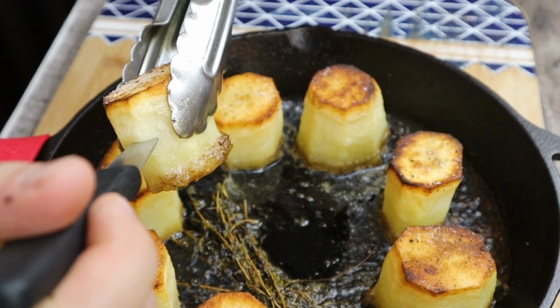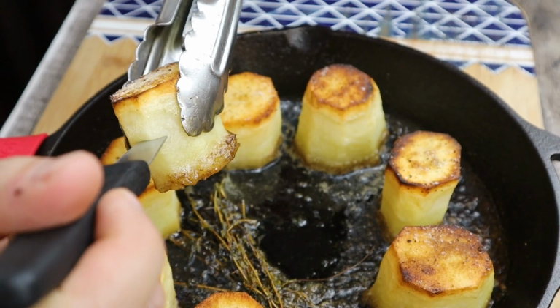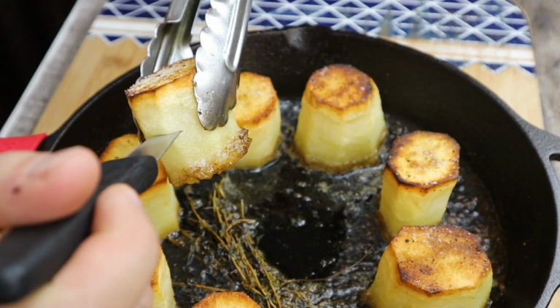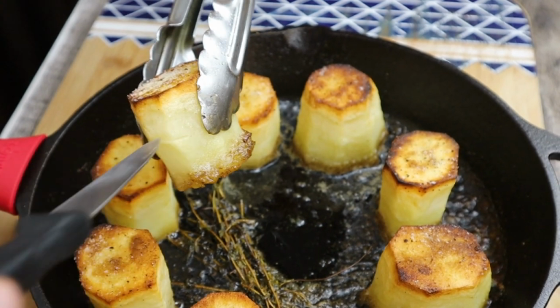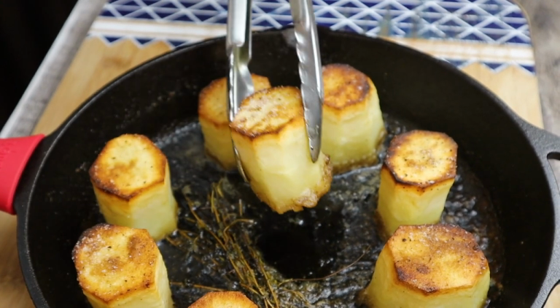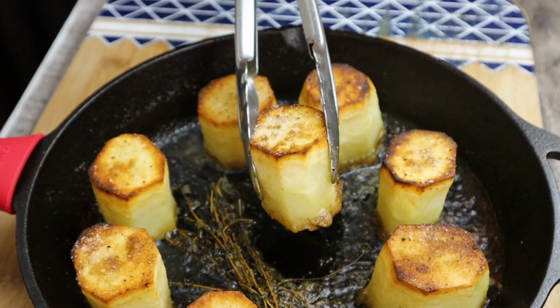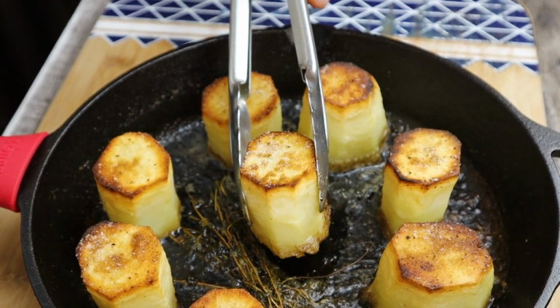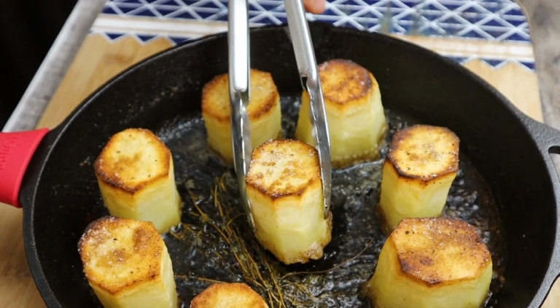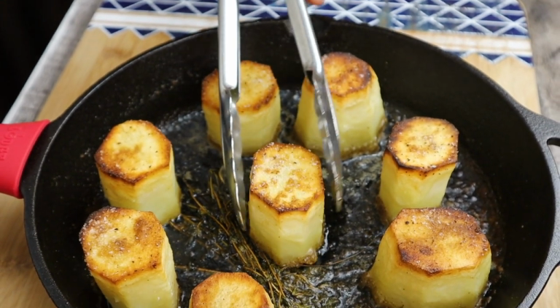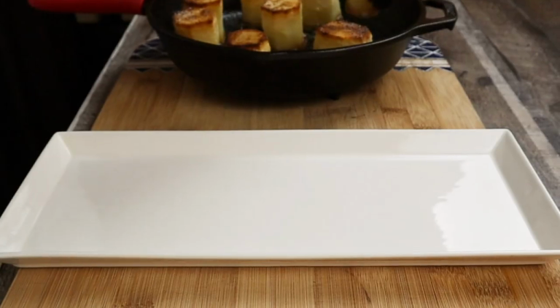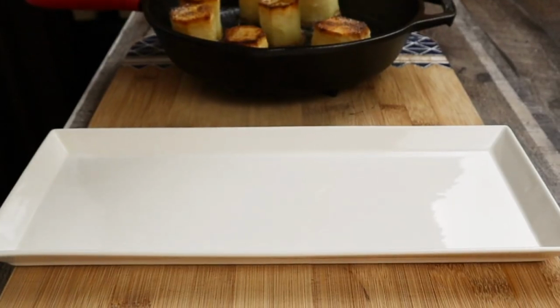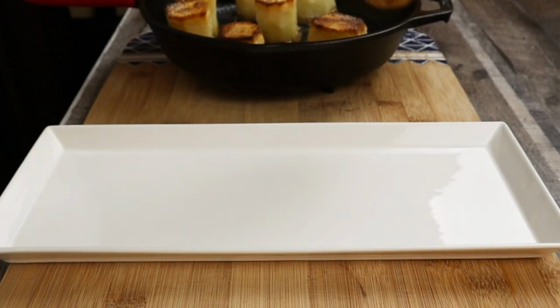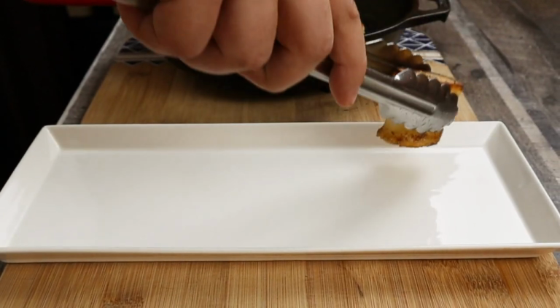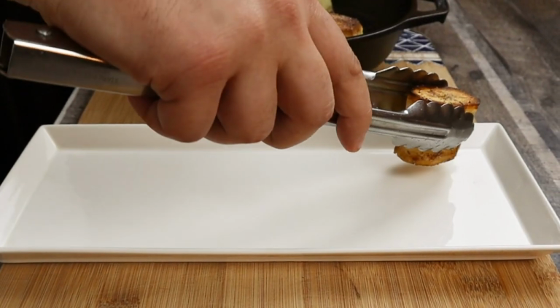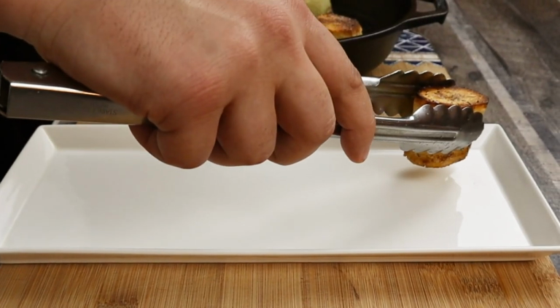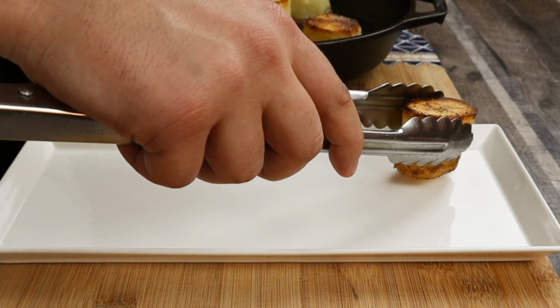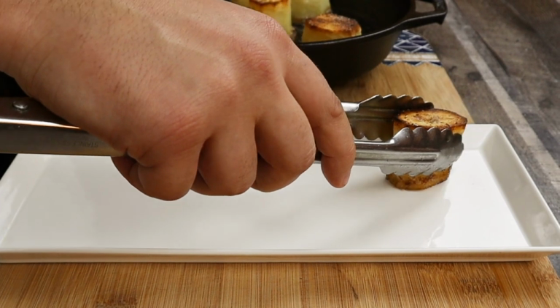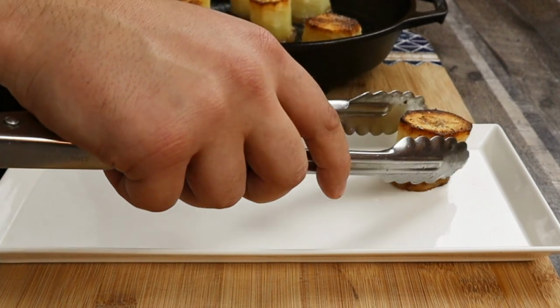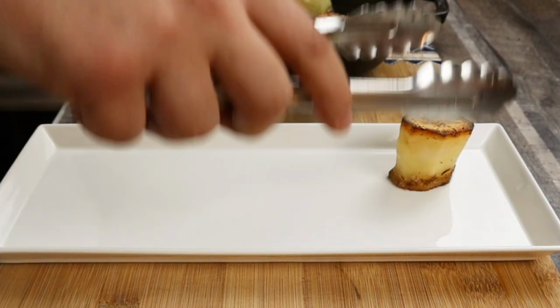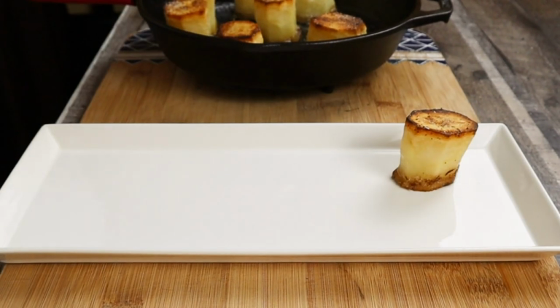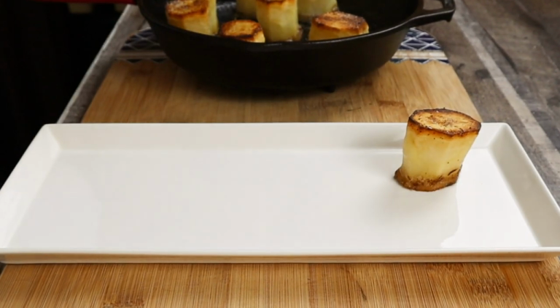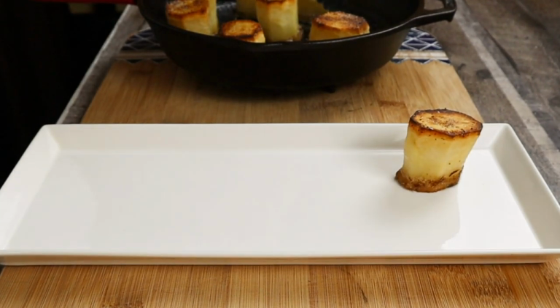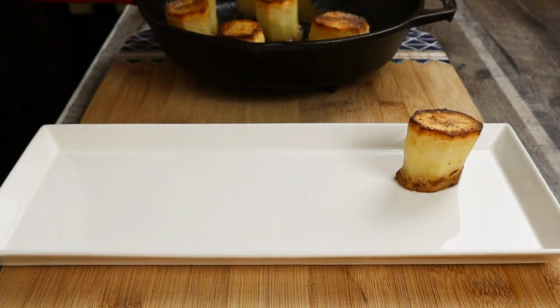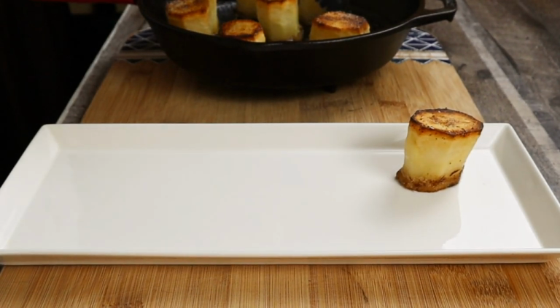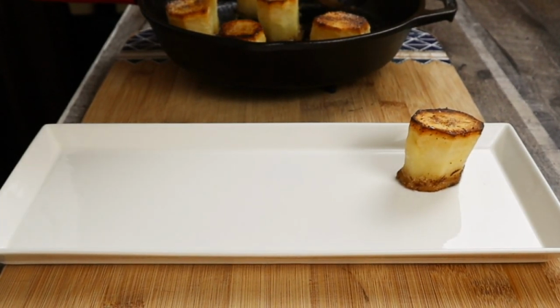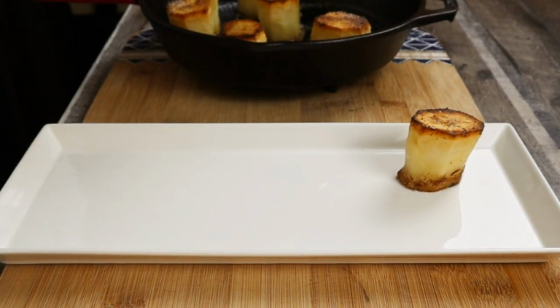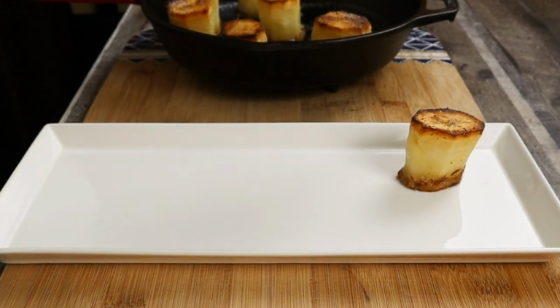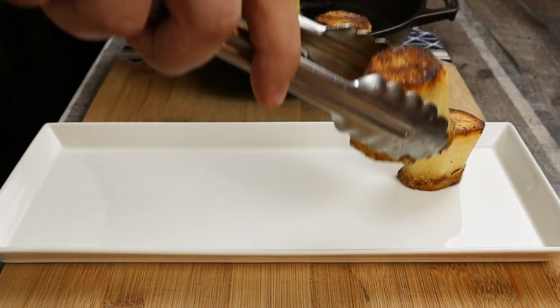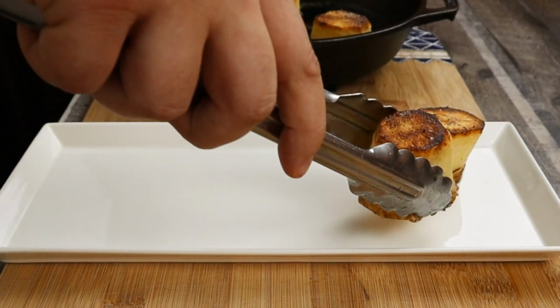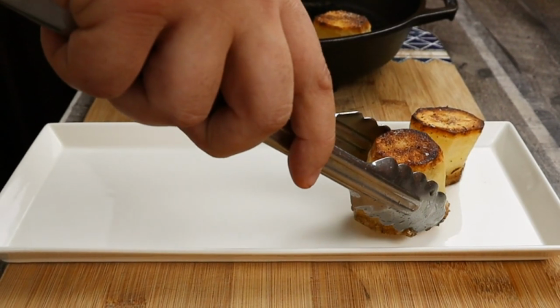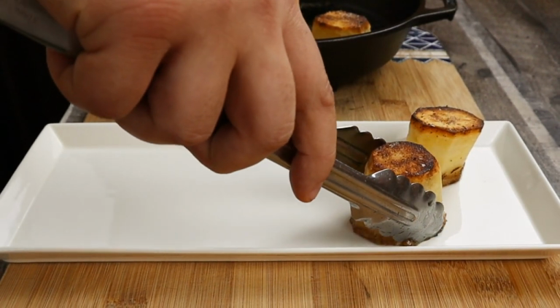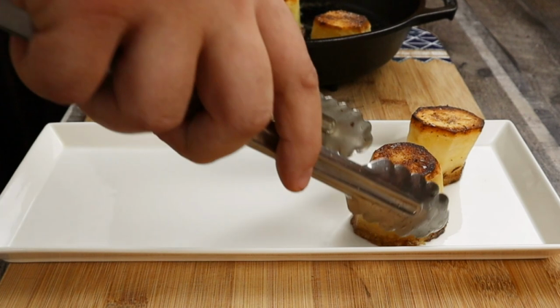After 30 minutes, check the potatoes with the tip of a knife. If it goes in with resistance, let it cook for an additional 10 minutes. The fondant potatoes are ready — cool them down for about five to seven minutes, then transfer them to a plate.